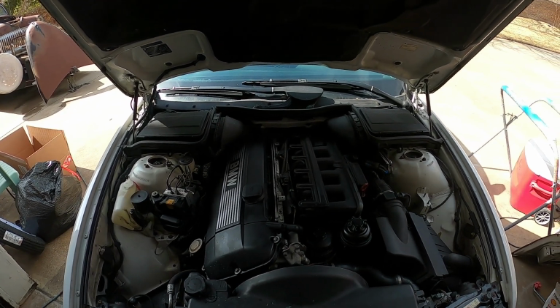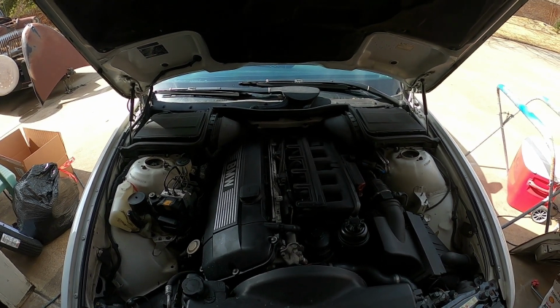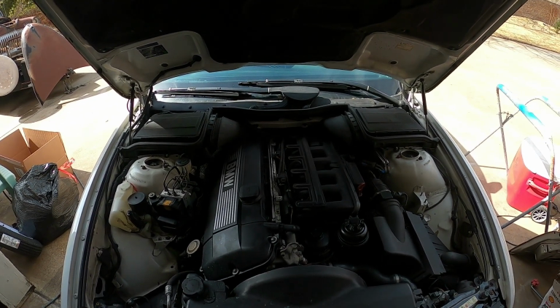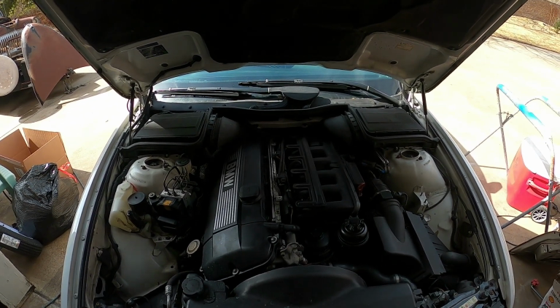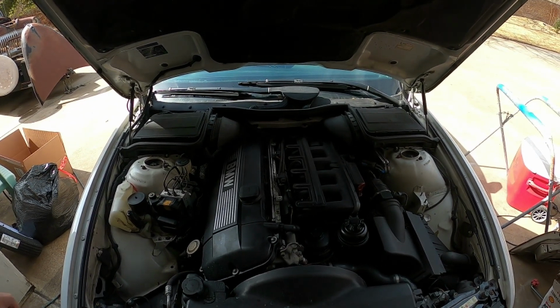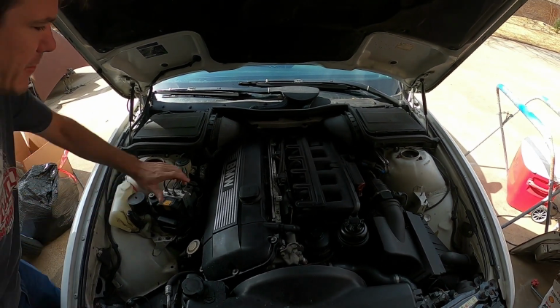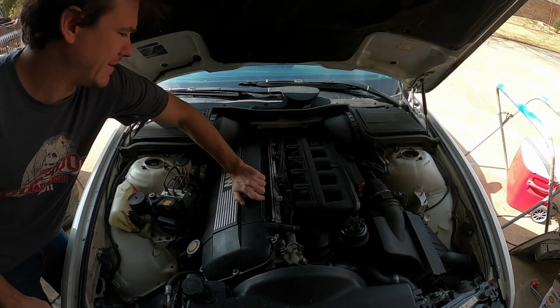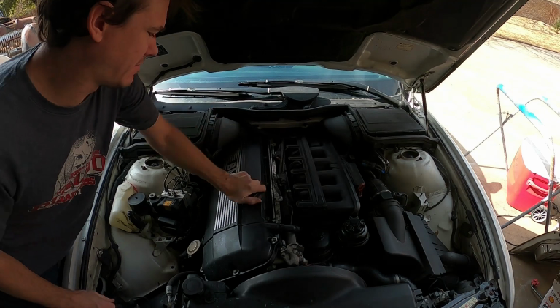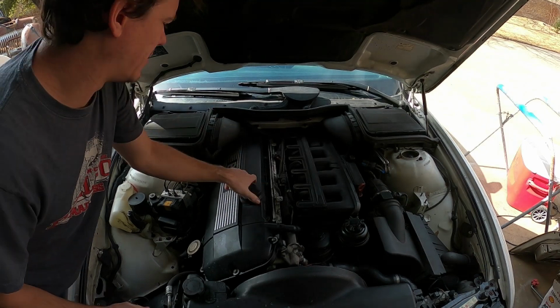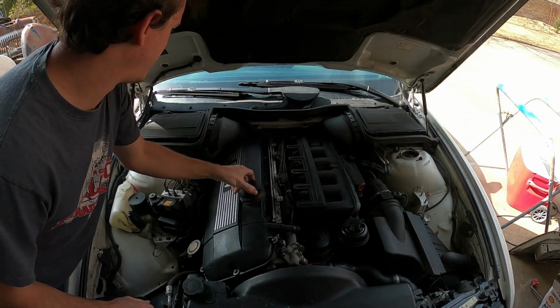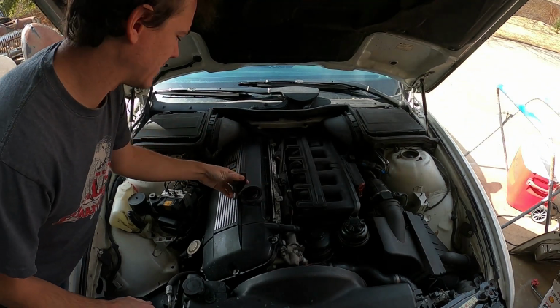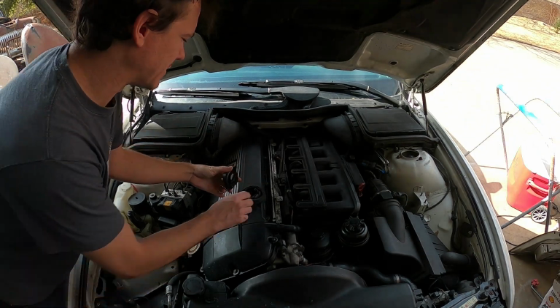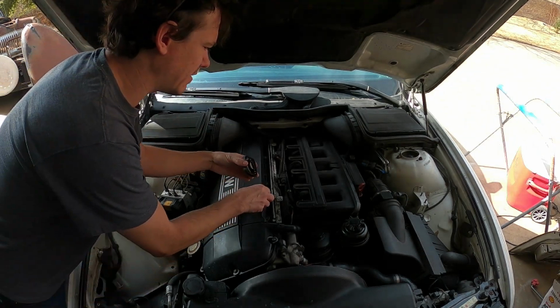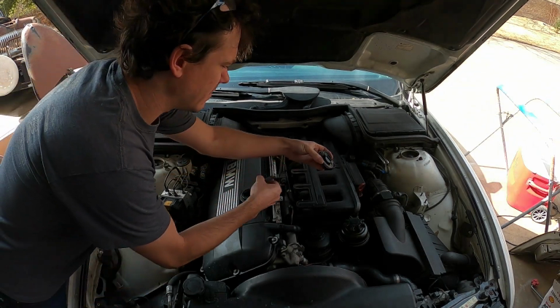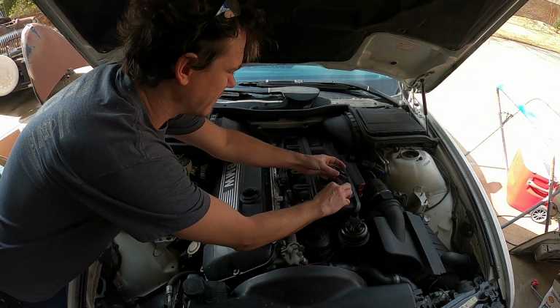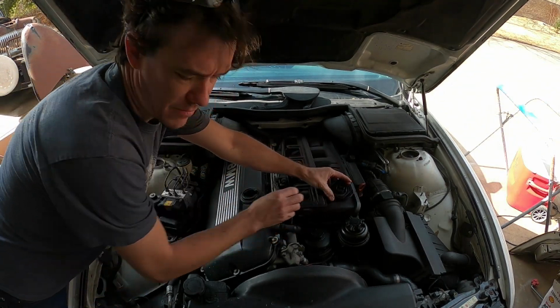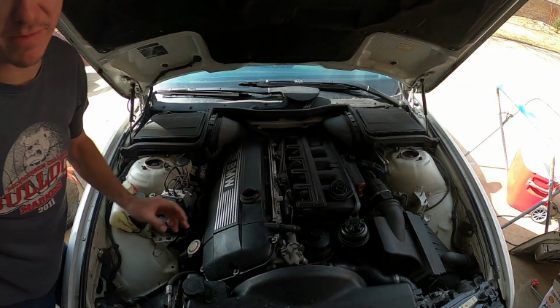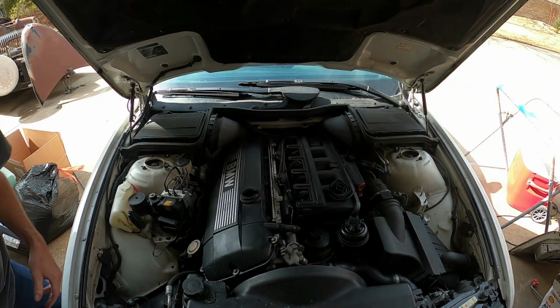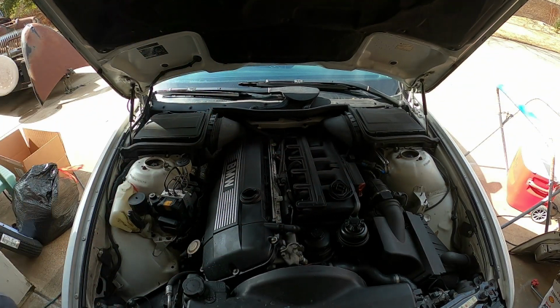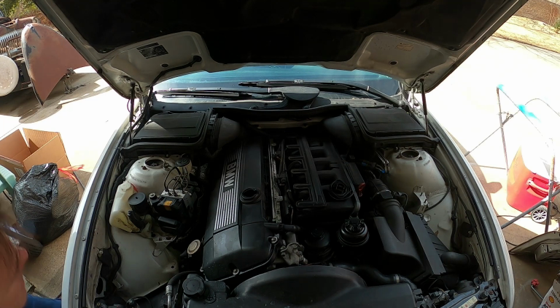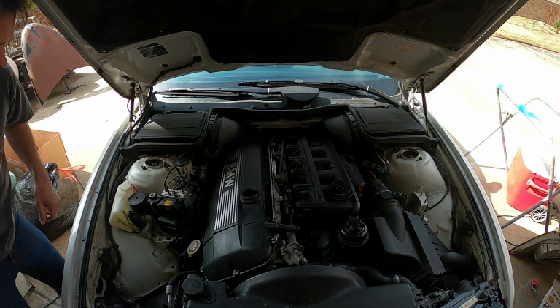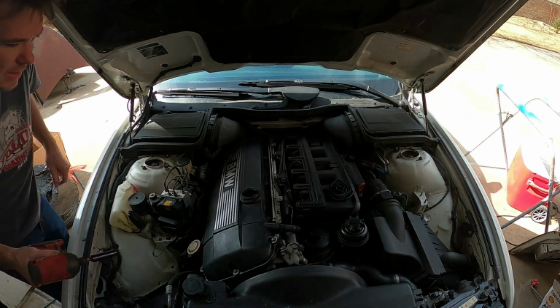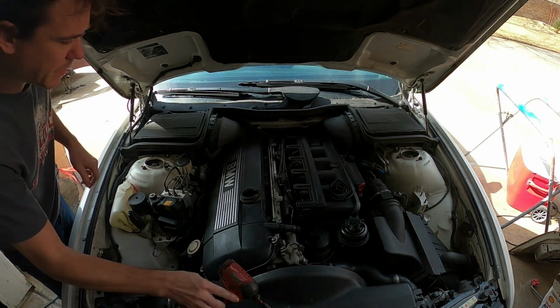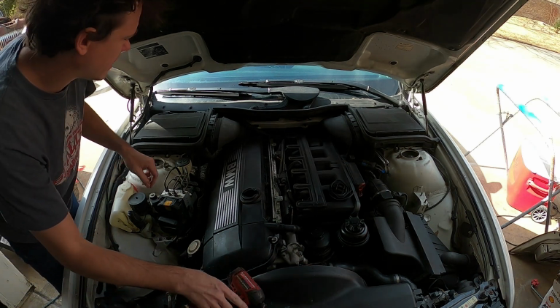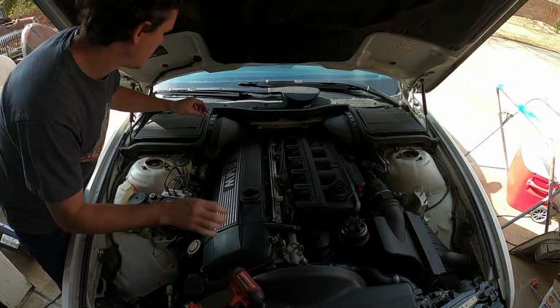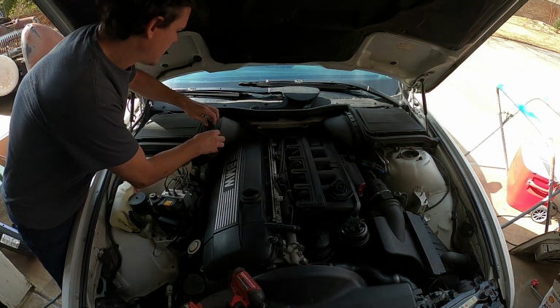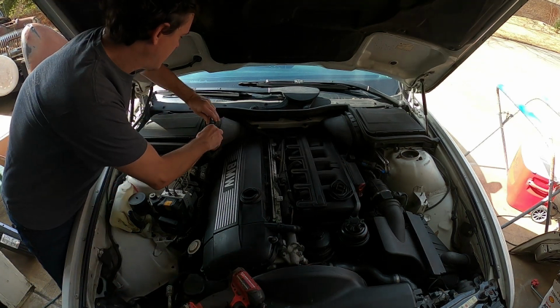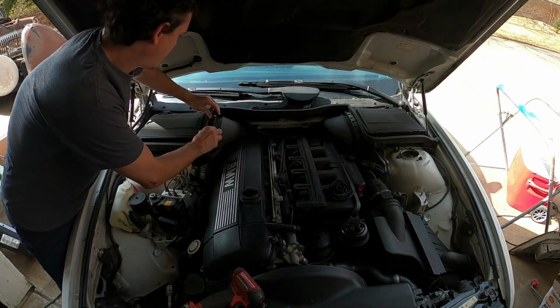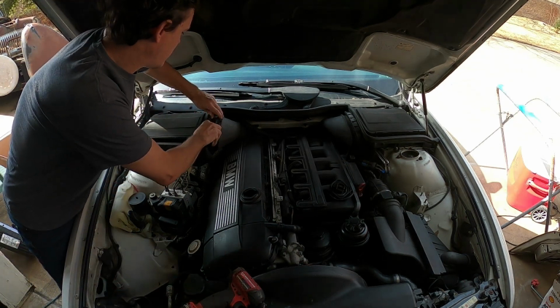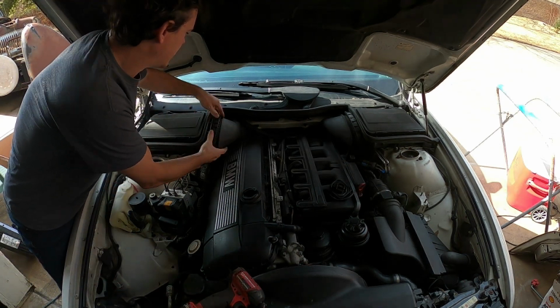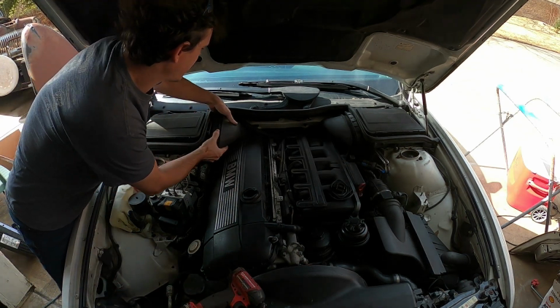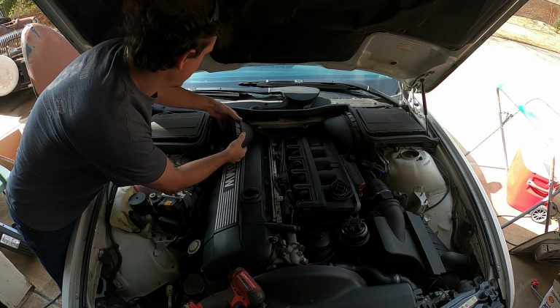My old beamer has 250,000 miles on it, most of which were not put on by me, but it has been having a little problem with Cylinder 3 lately.